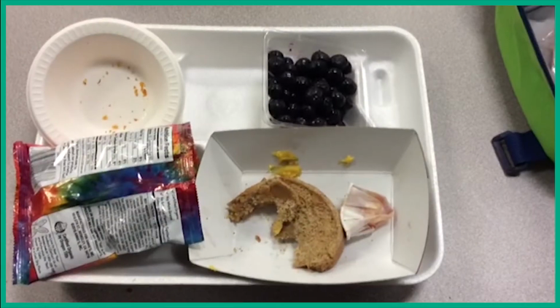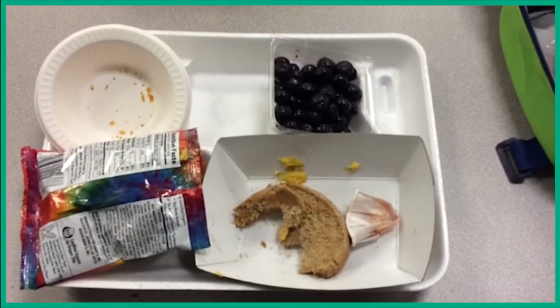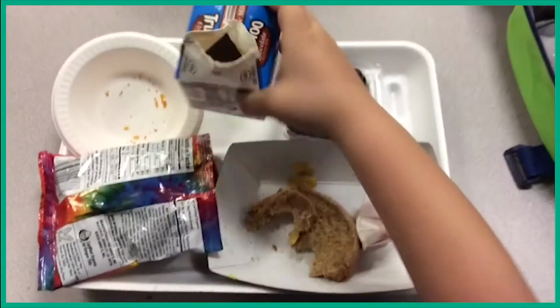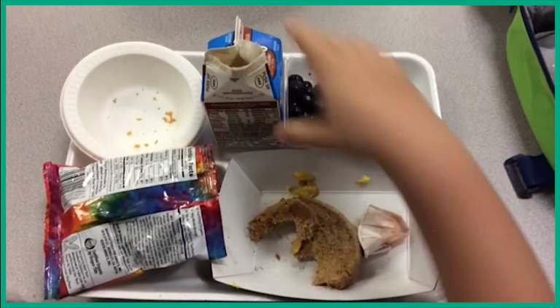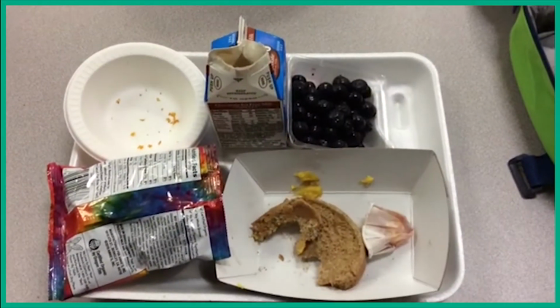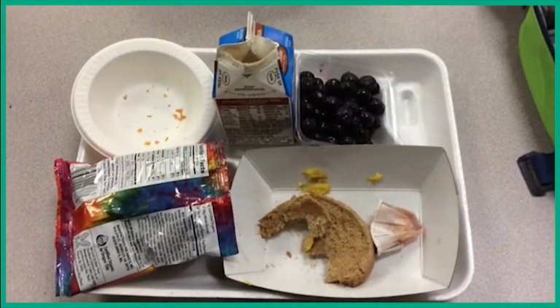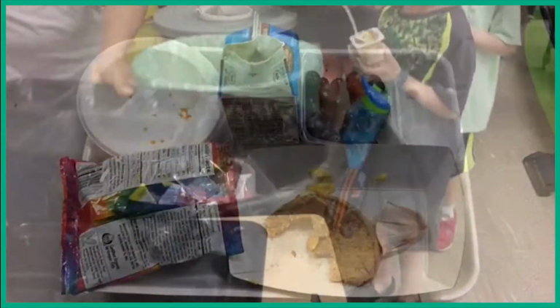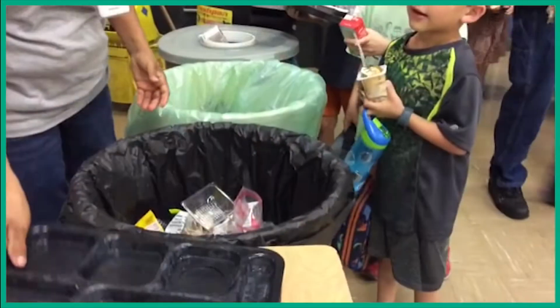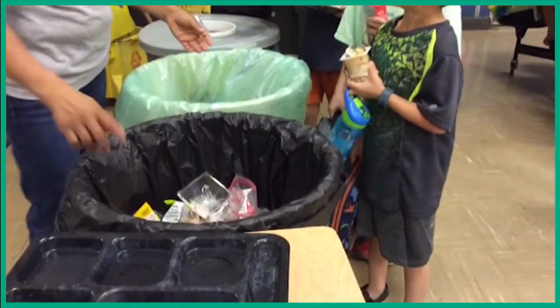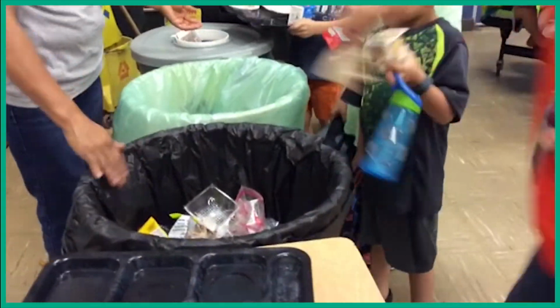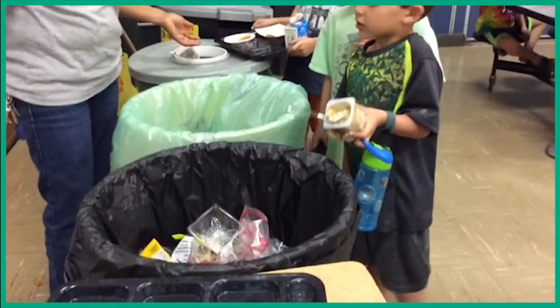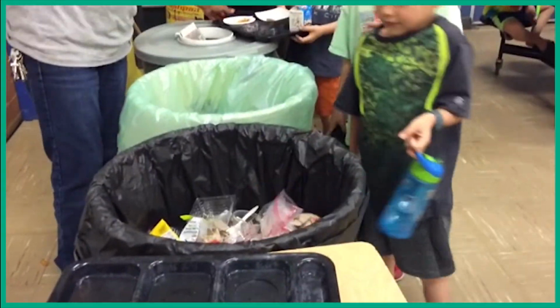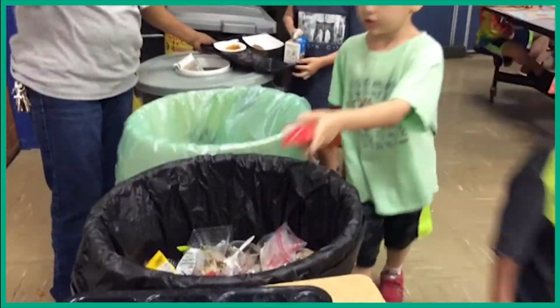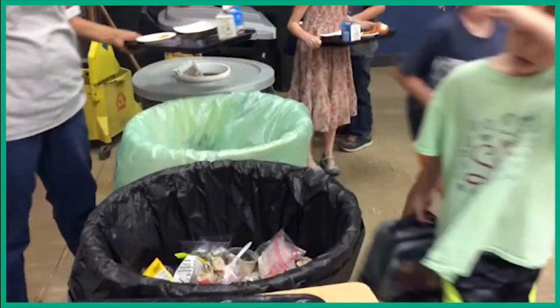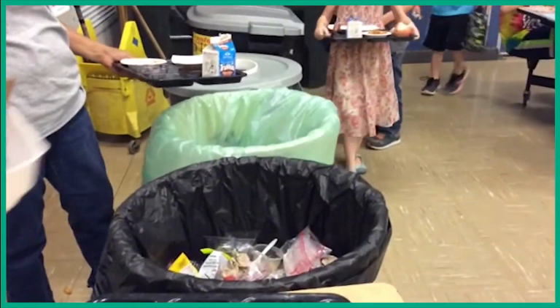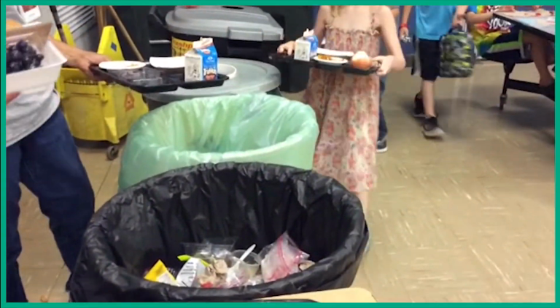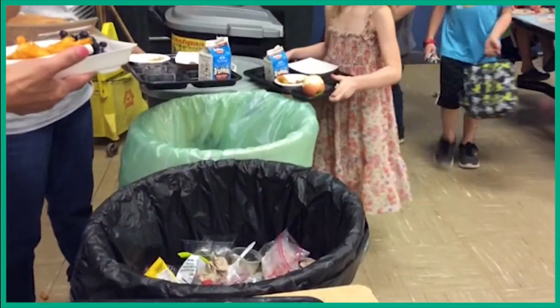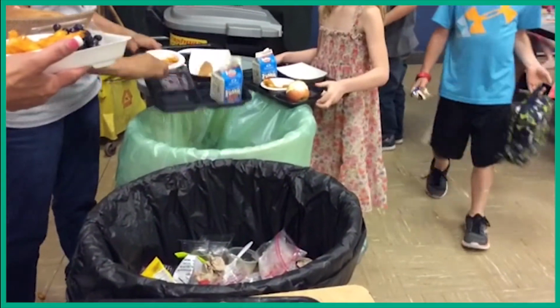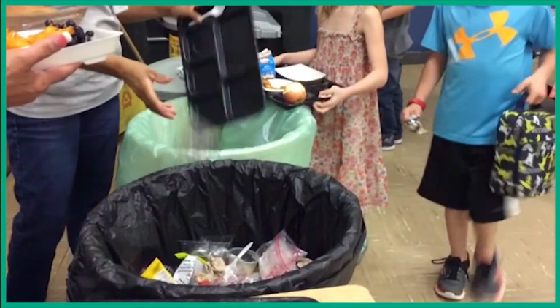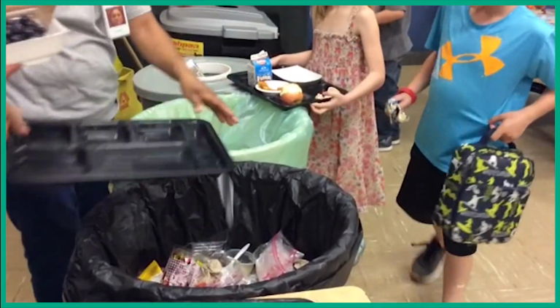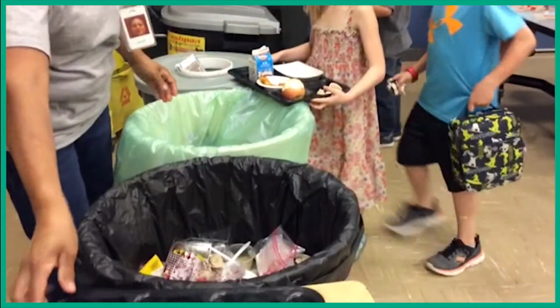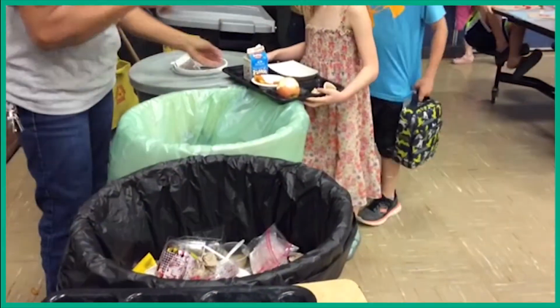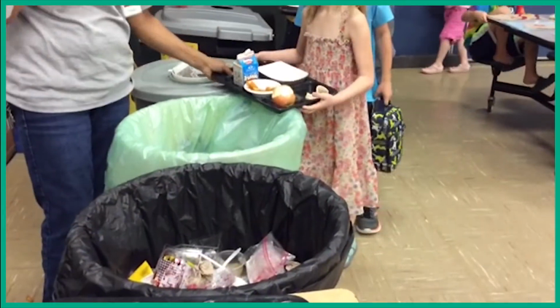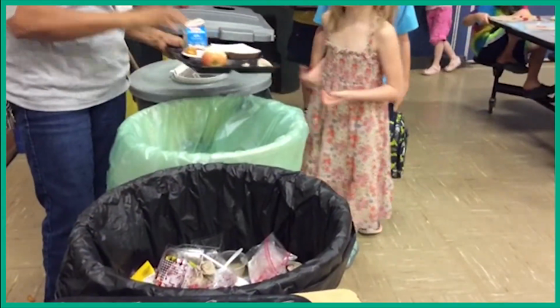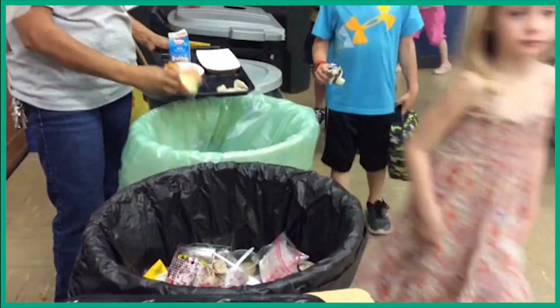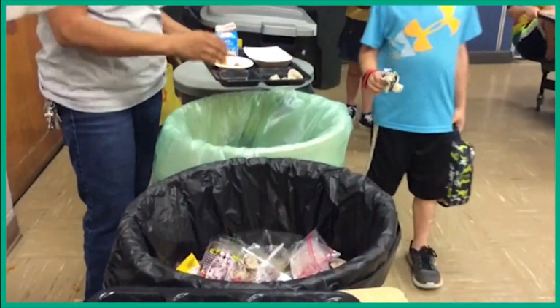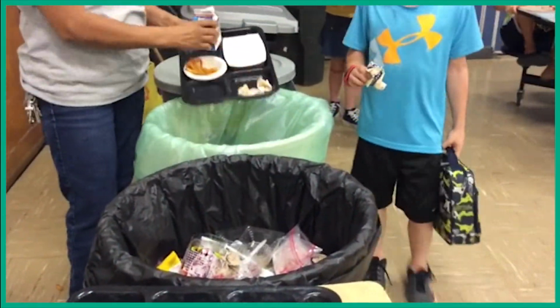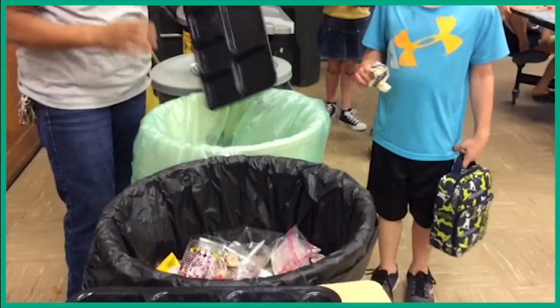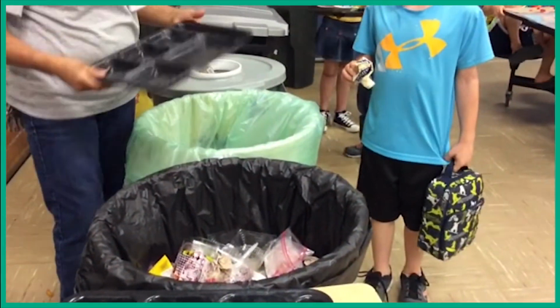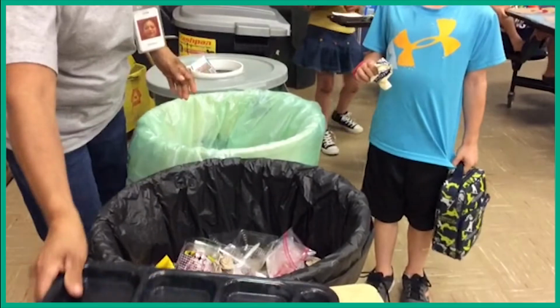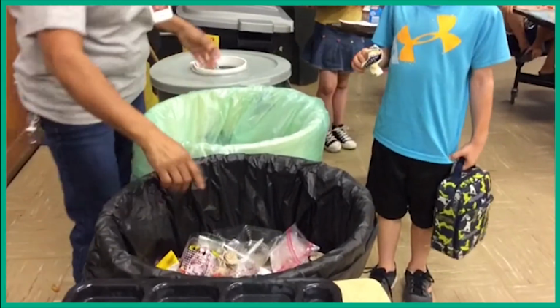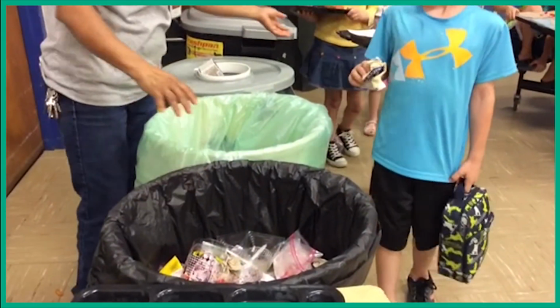At a majority of other elementary schools in our district, the students sort their own garbage. Here at Hill, our custodians take student lunches for them, and because they're in a hurry, a lot of the waste doesn't get sorted properly. Food waste and plastic end up in the garbage.